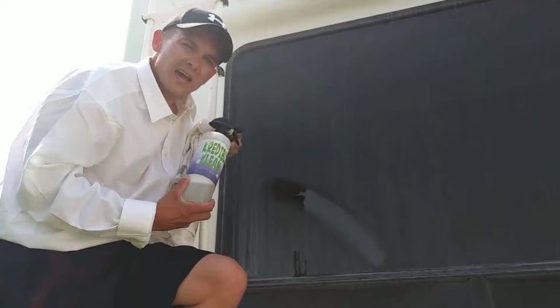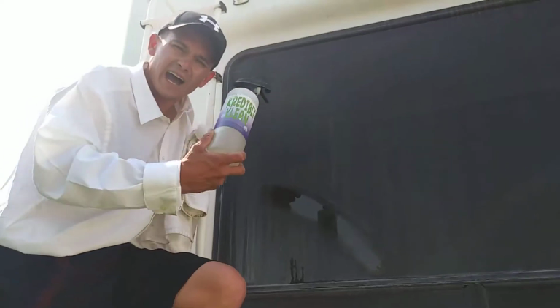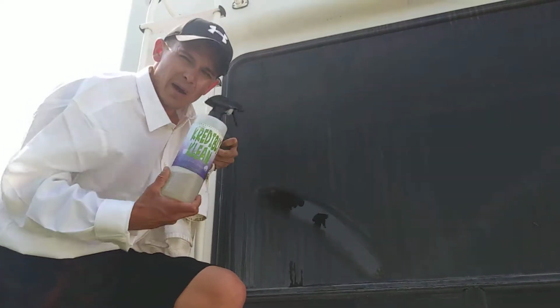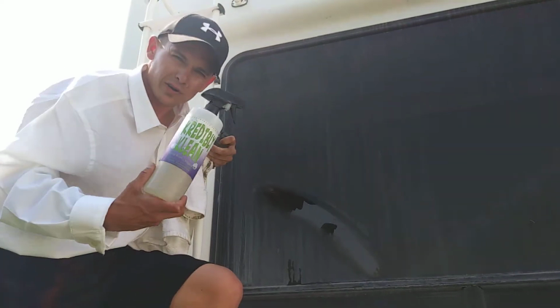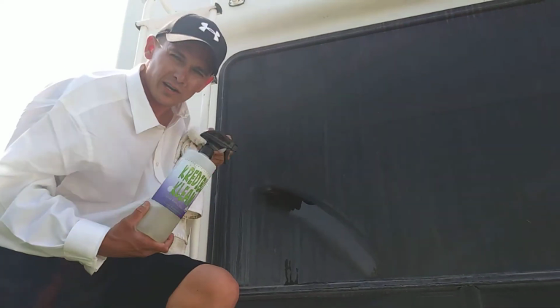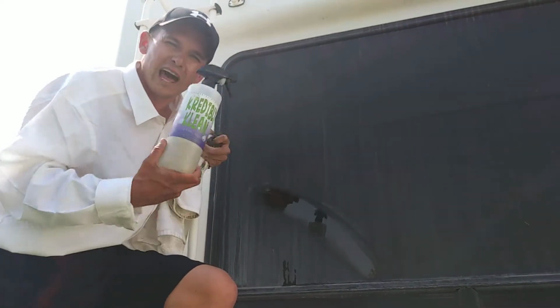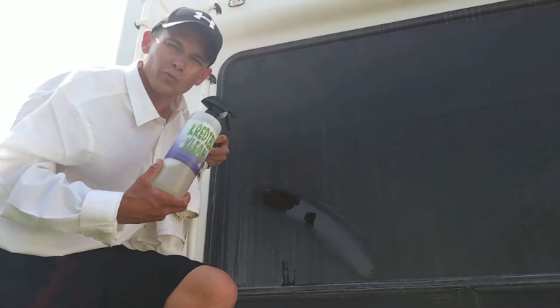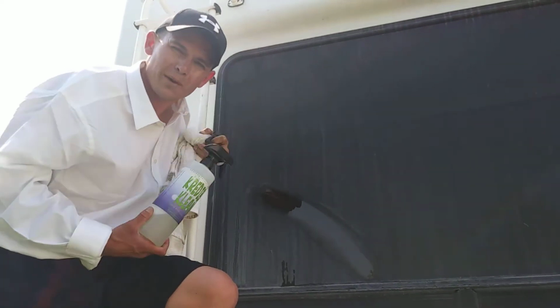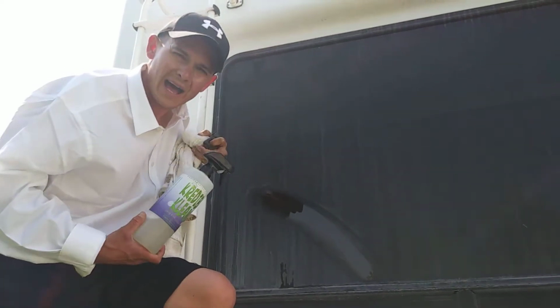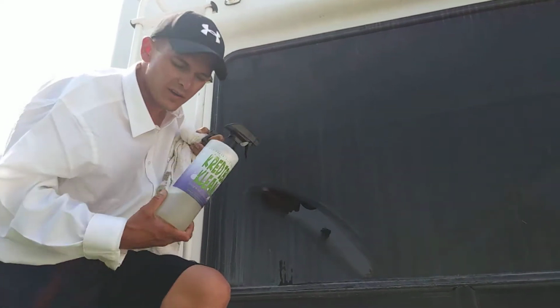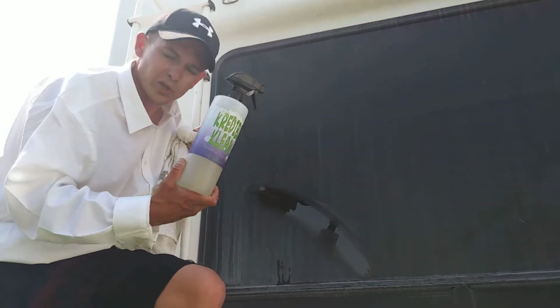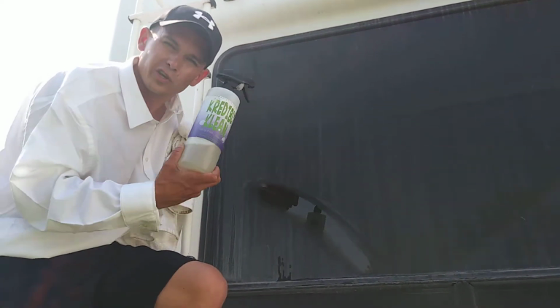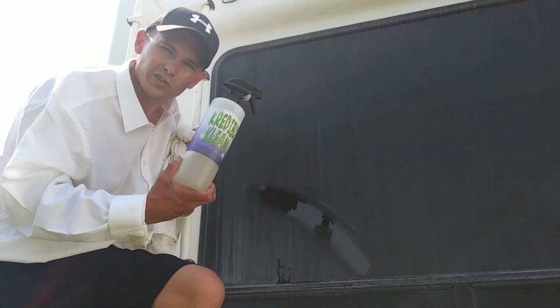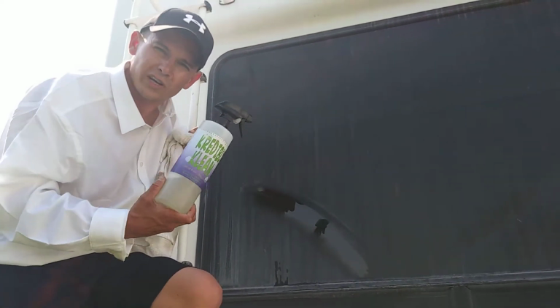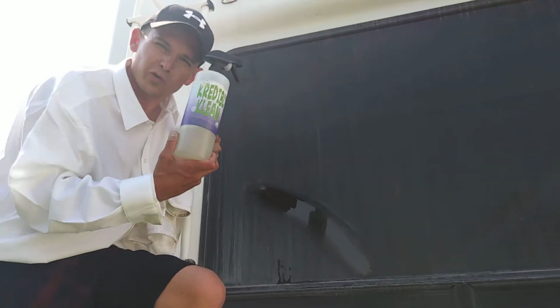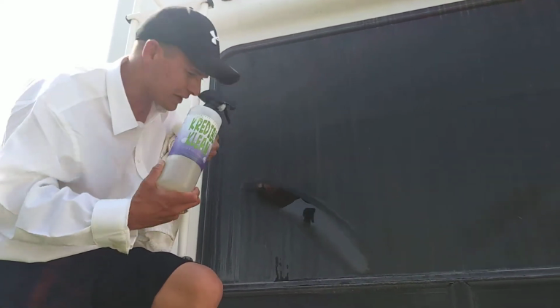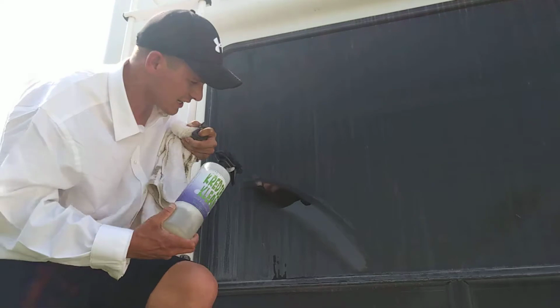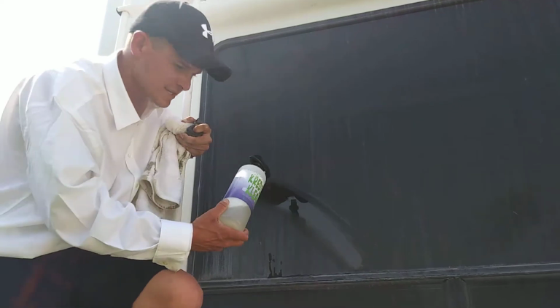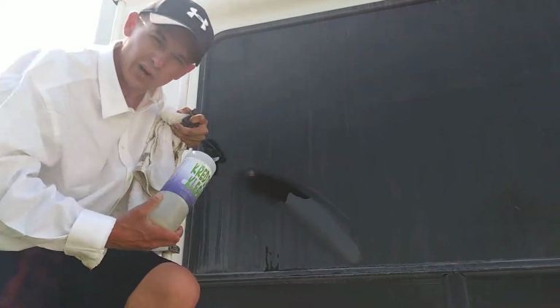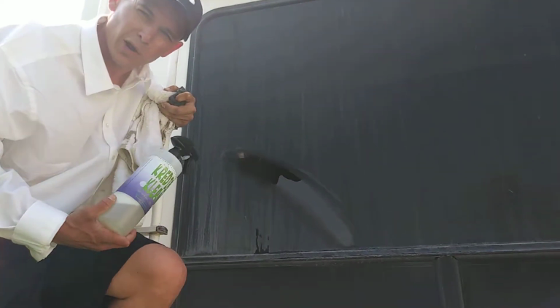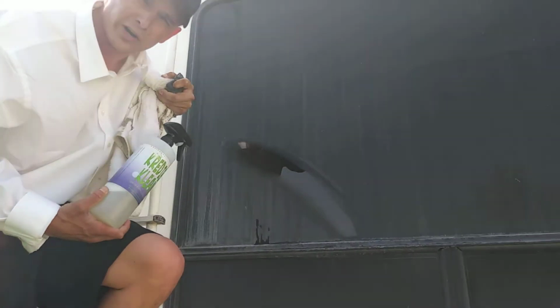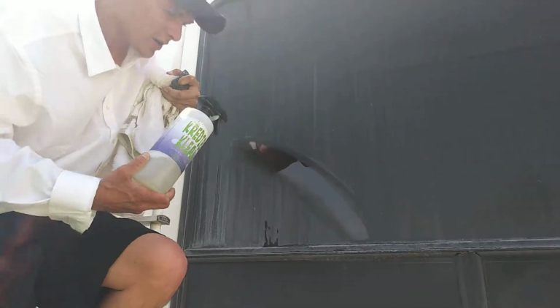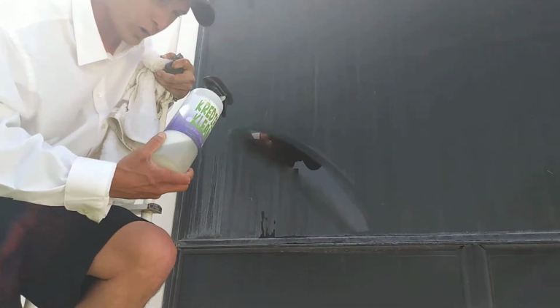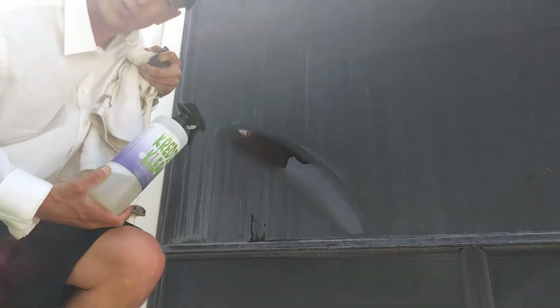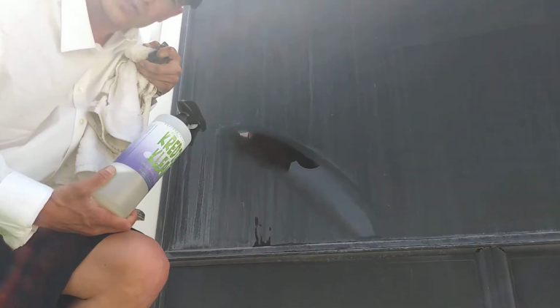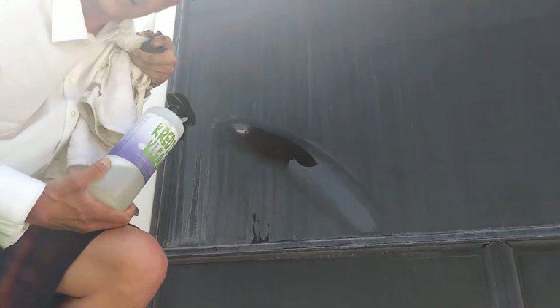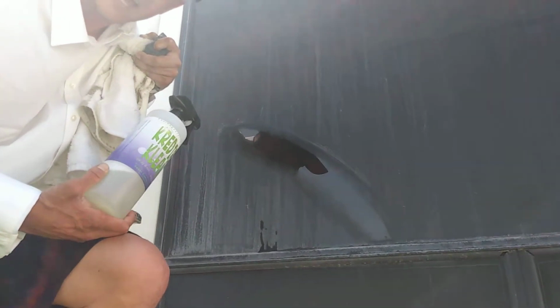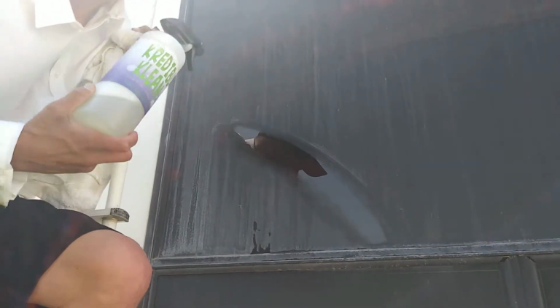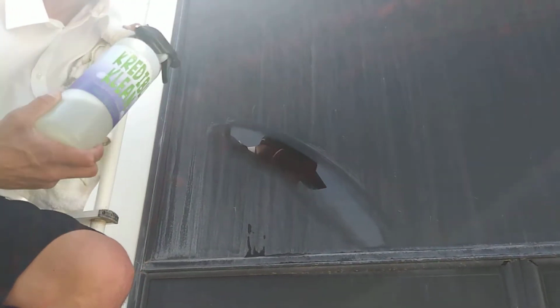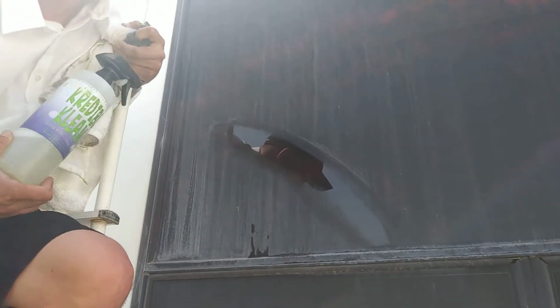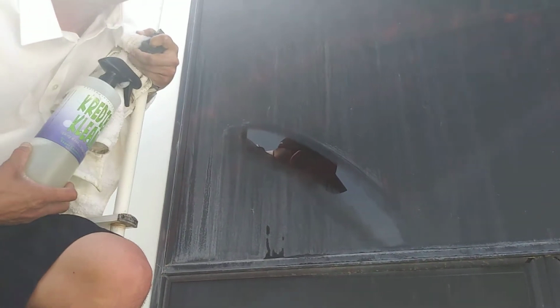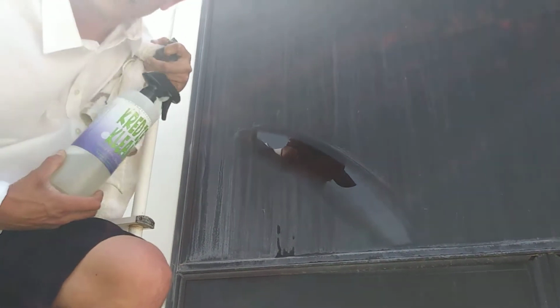Hey guys, Matt Burkhead here, live from way up high. We're showing the Universal Cleaner — incredibly clean. See our demo here? Do you want your windows looking like that? Pros can't get it that clean.